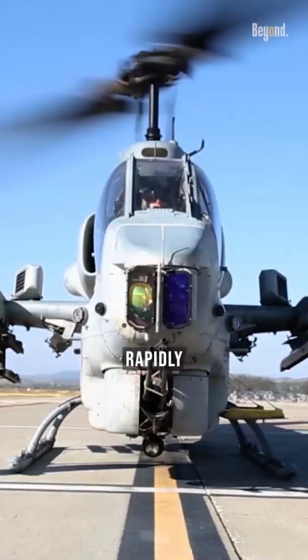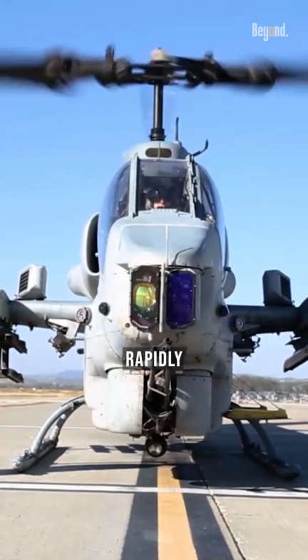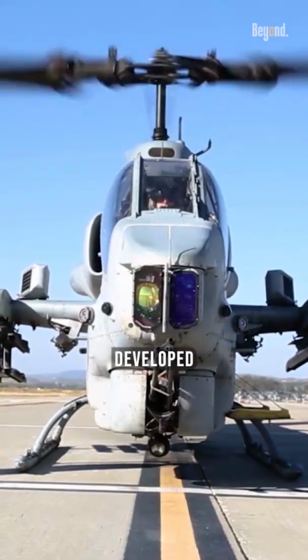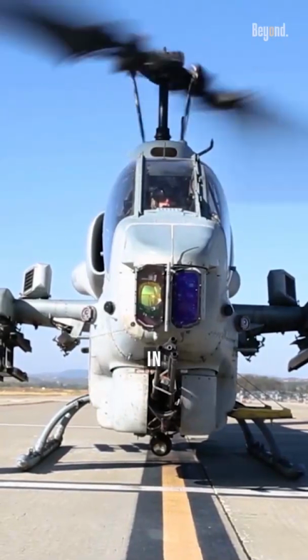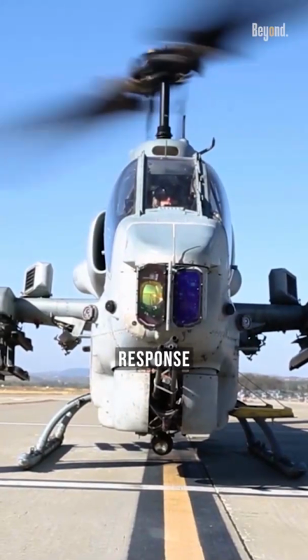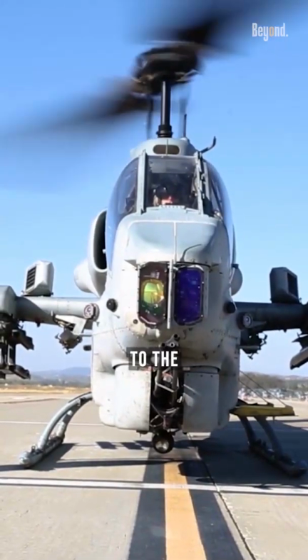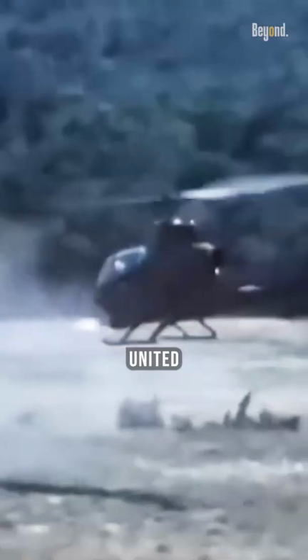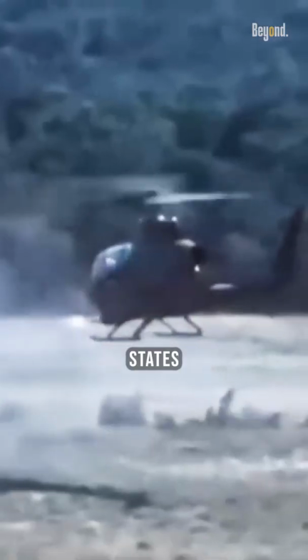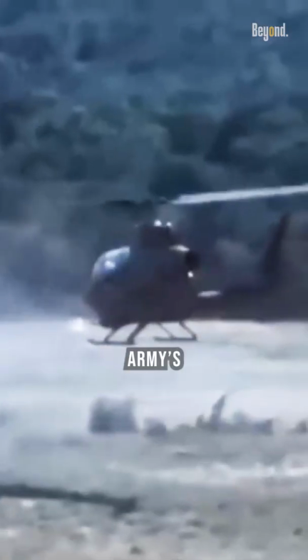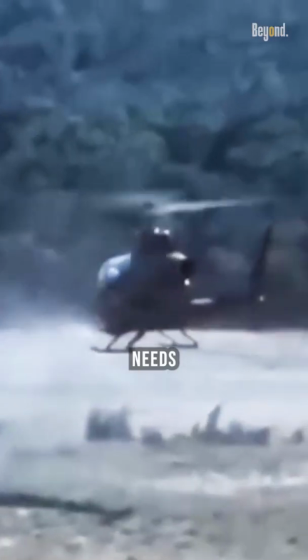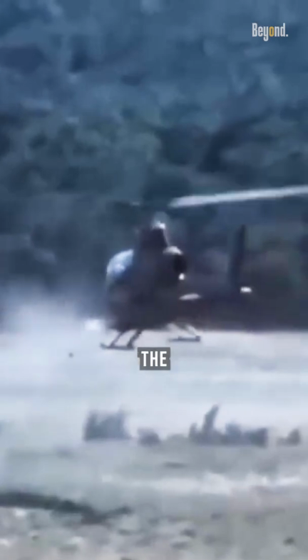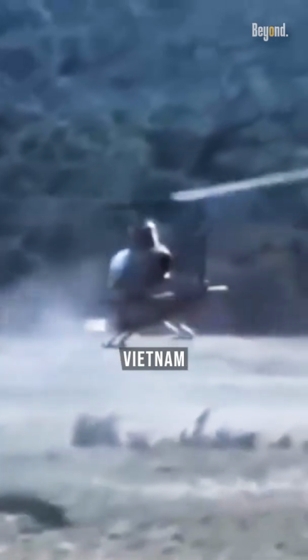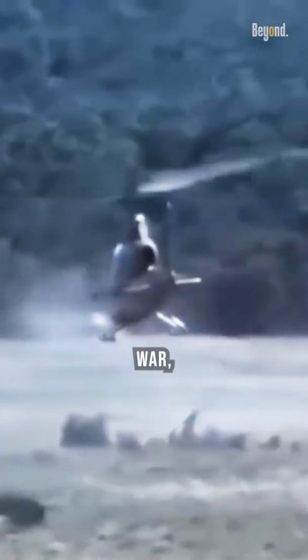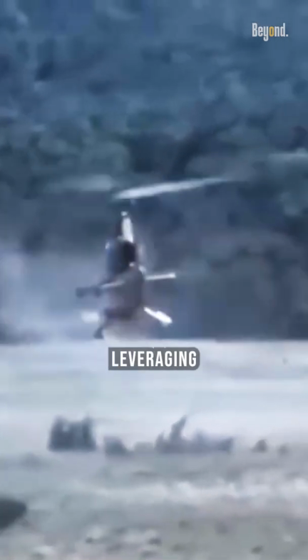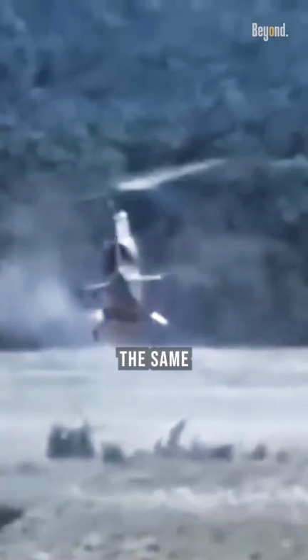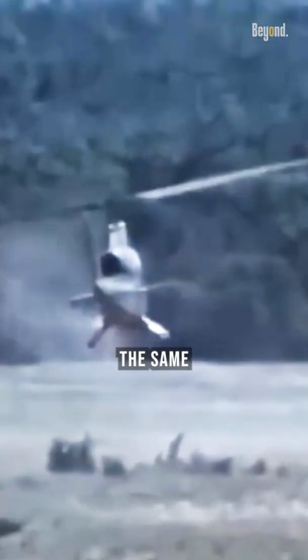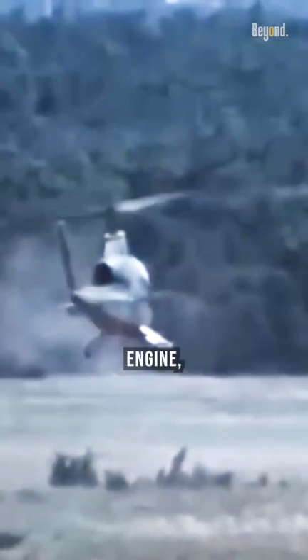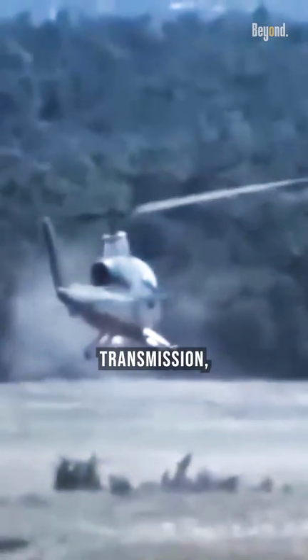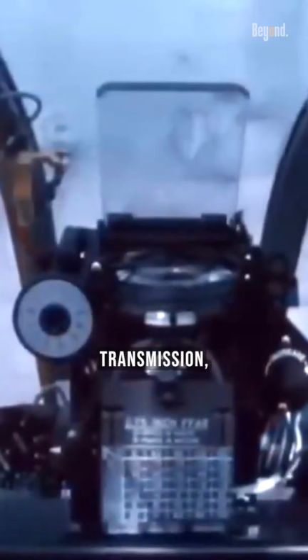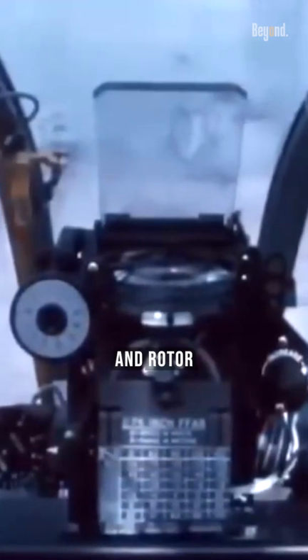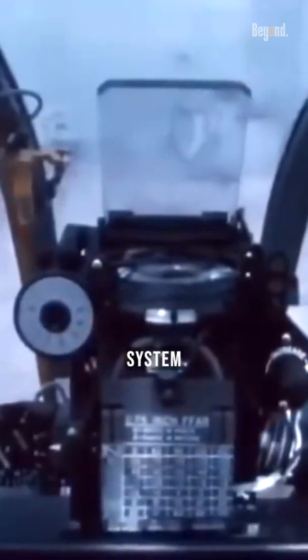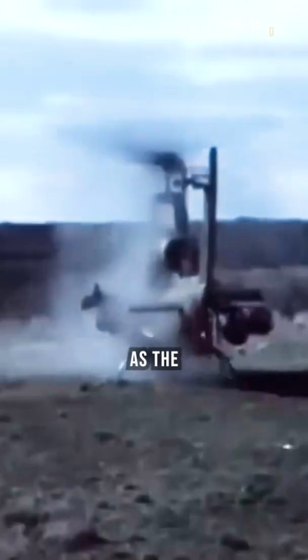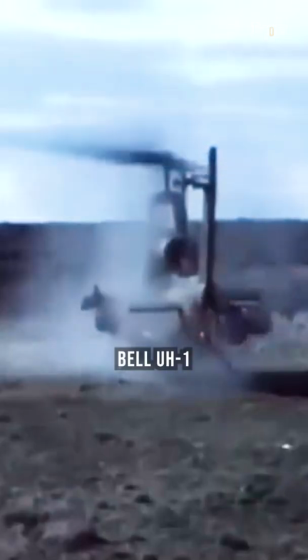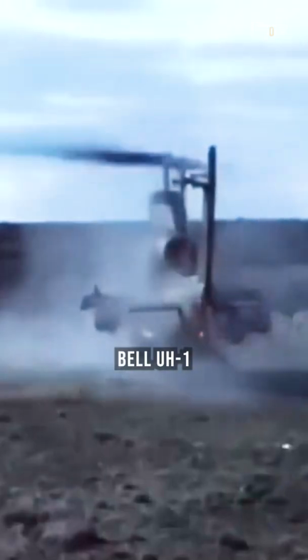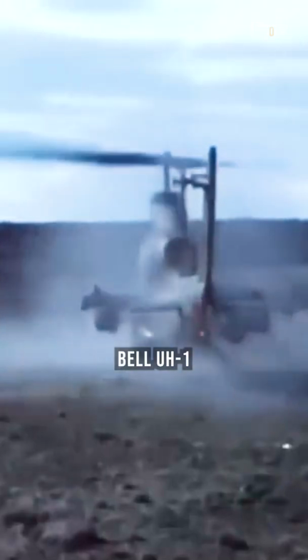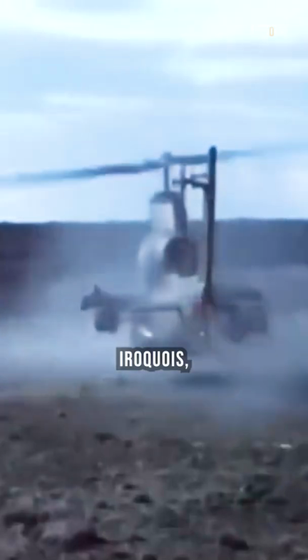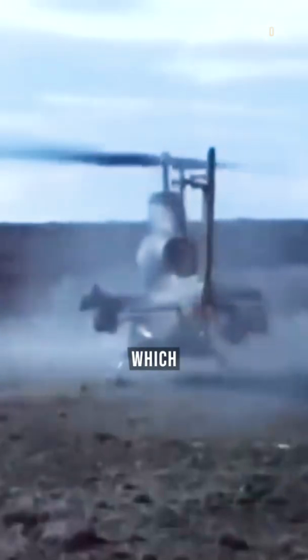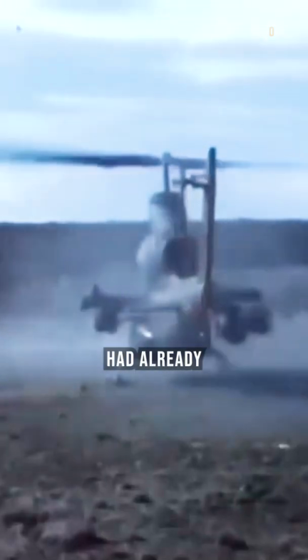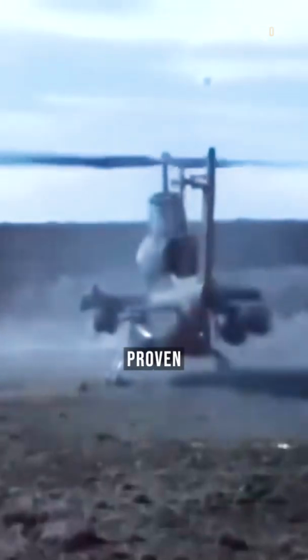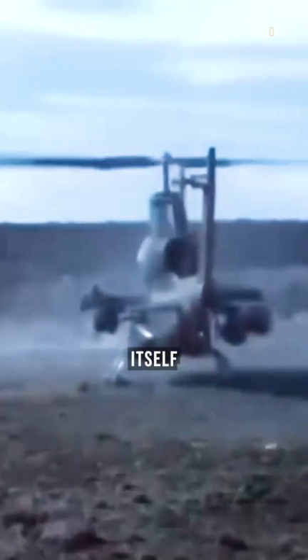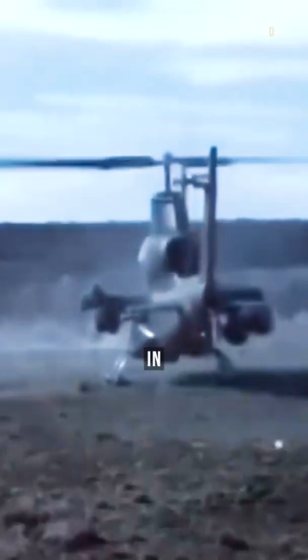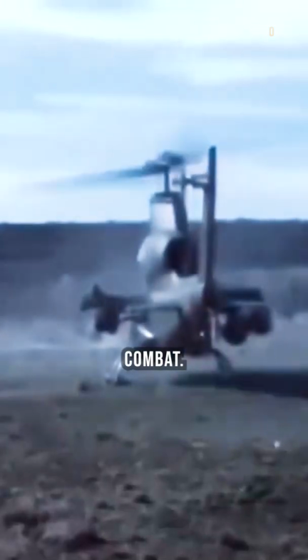It was rapidly developed in response to the United States Army's needs during the Vietnam War, leveraging the same engine, transmission, and rotor system as the Bell UH-1 Iroquois, which had already proven itself in combat.